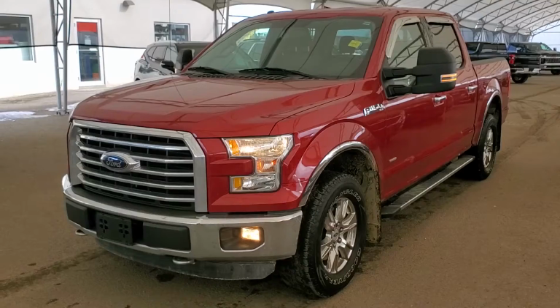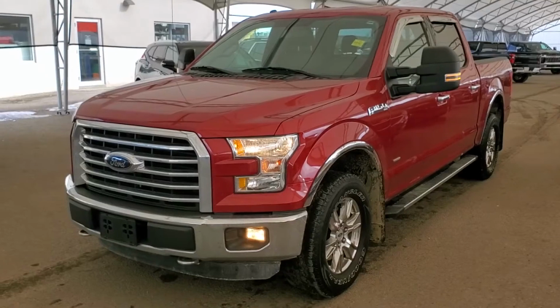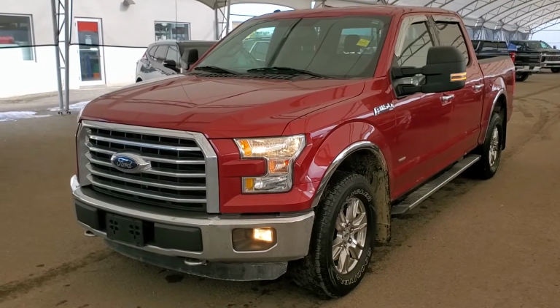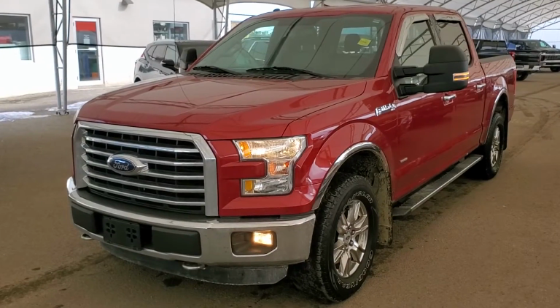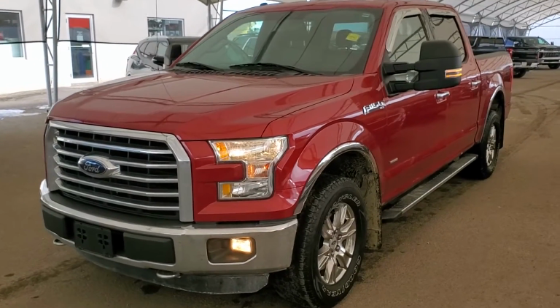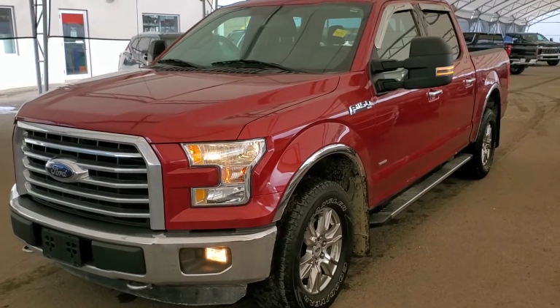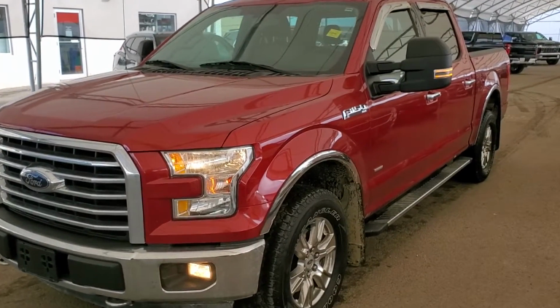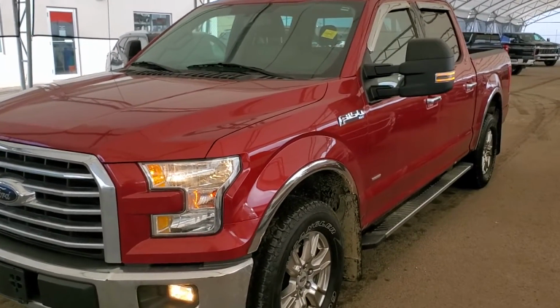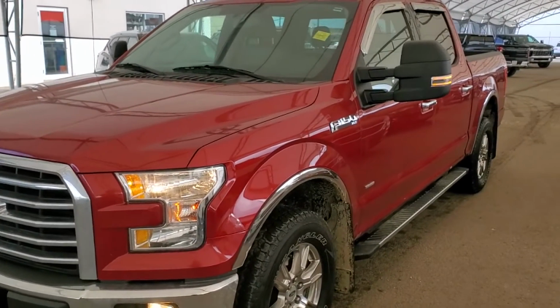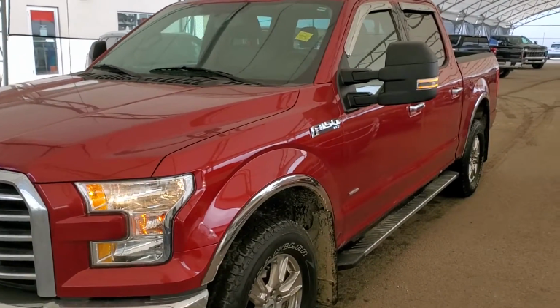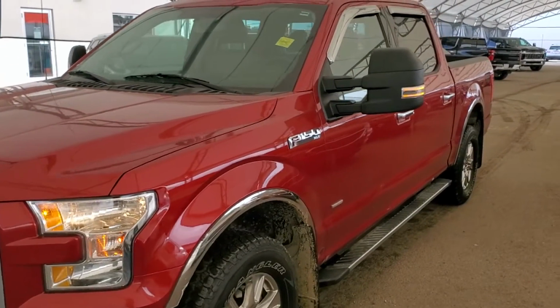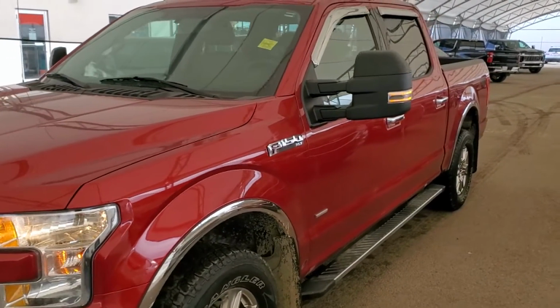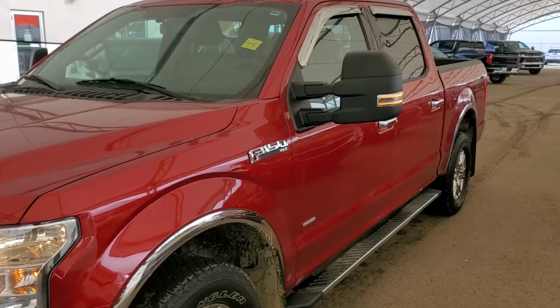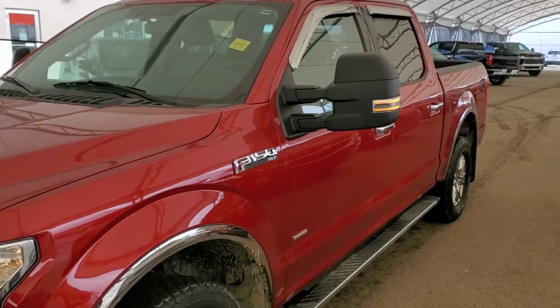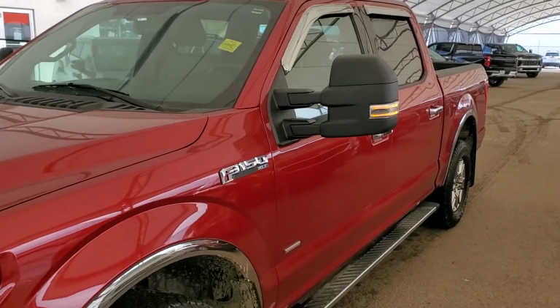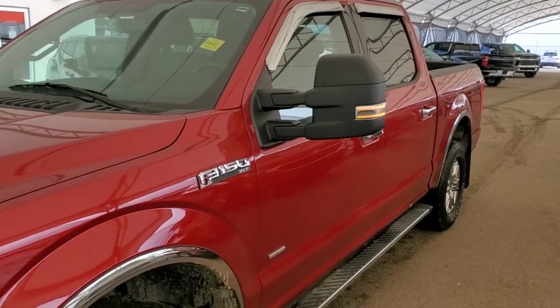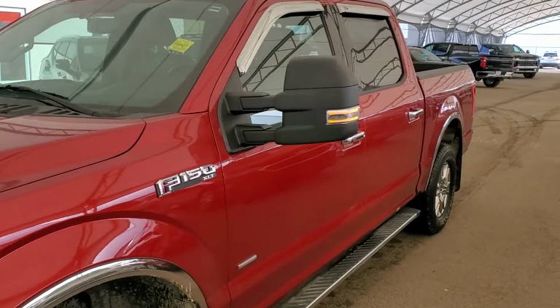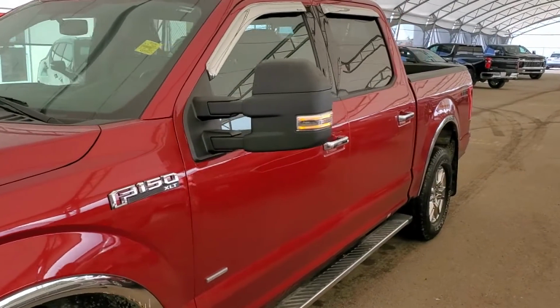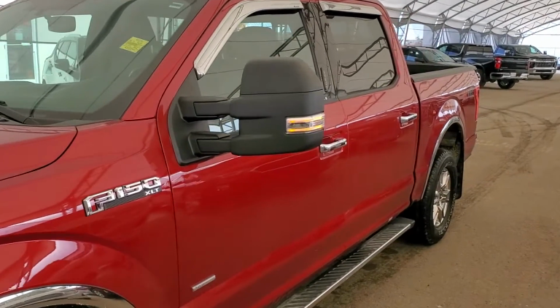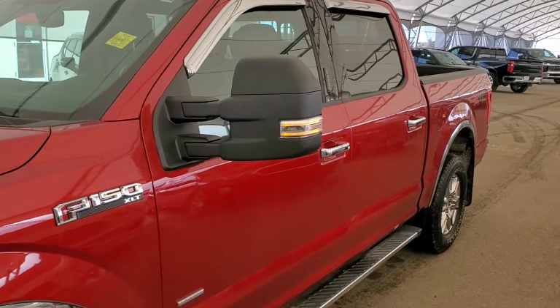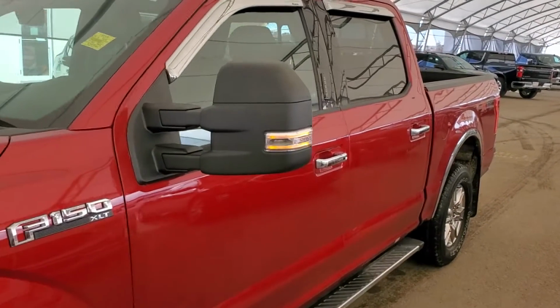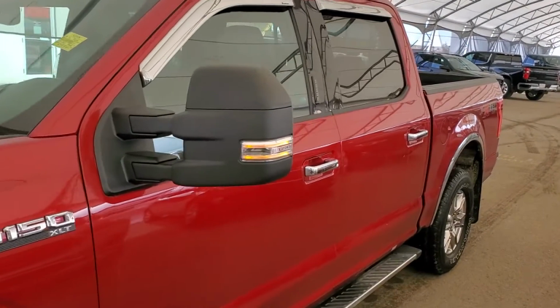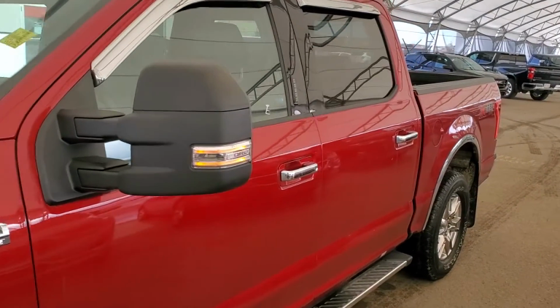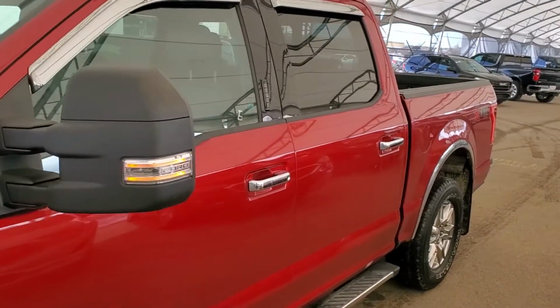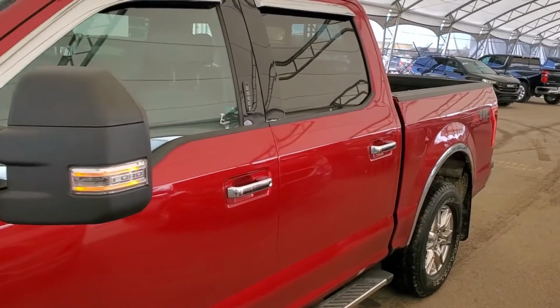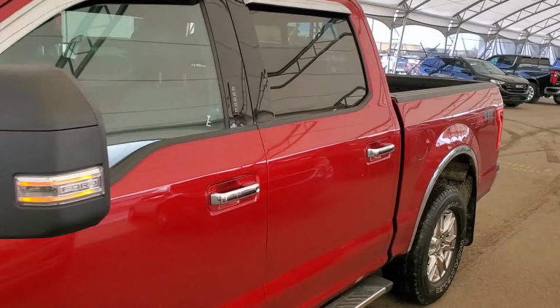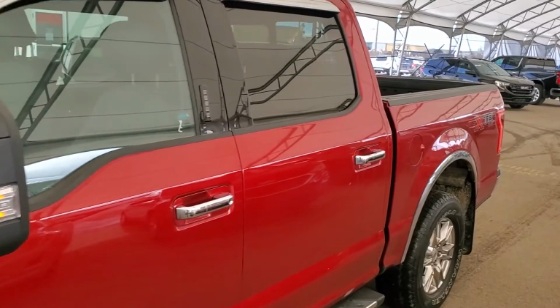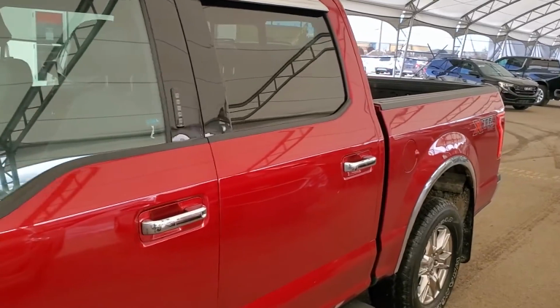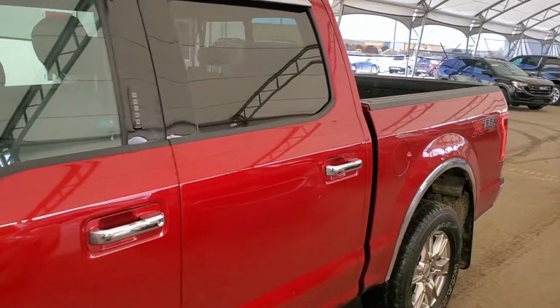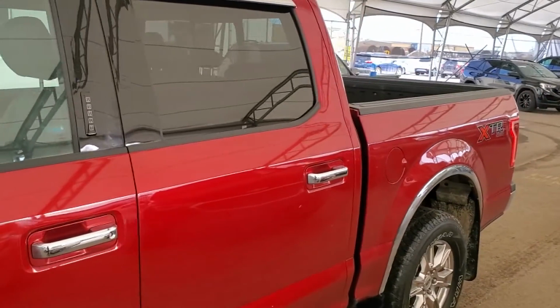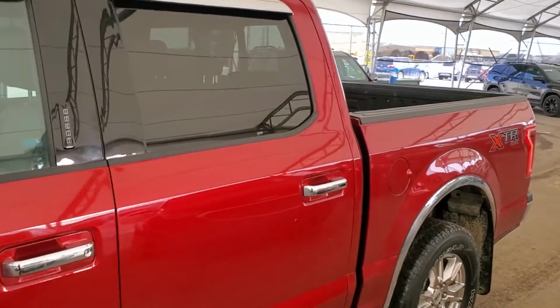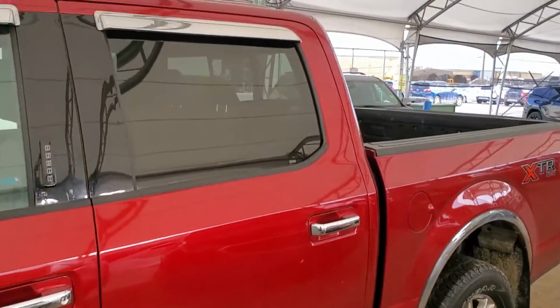Hello and welcome to Davis Chevrolet. This is a pre-owned 2016 Ford F-150 XLT 4x4 in red.